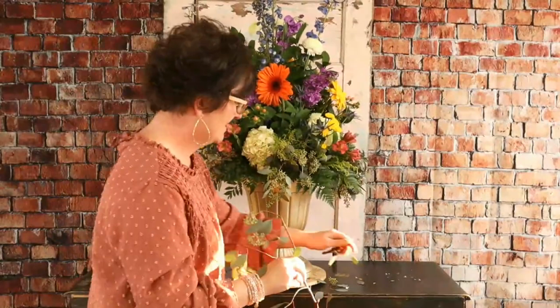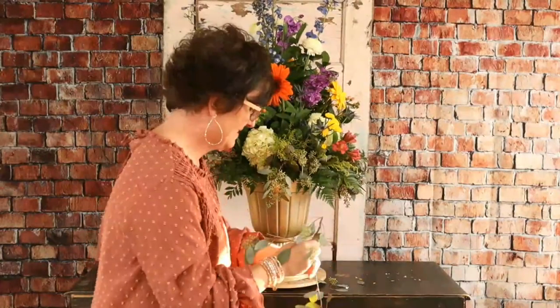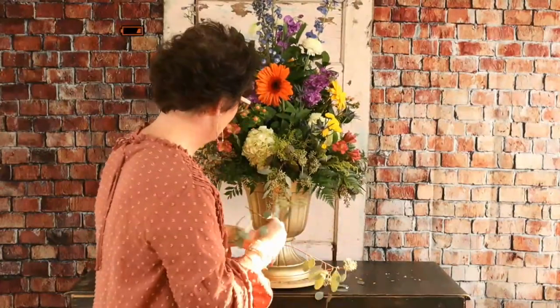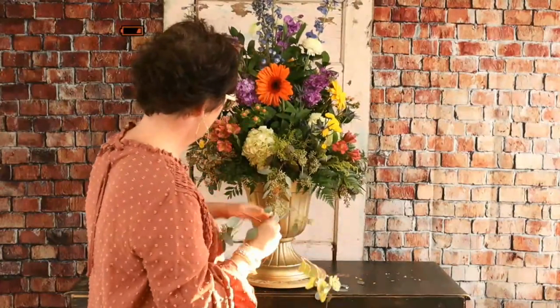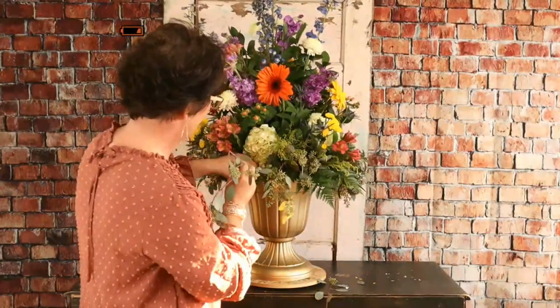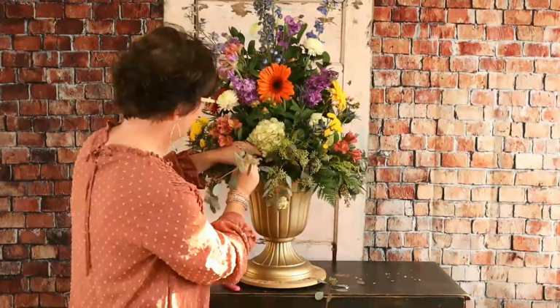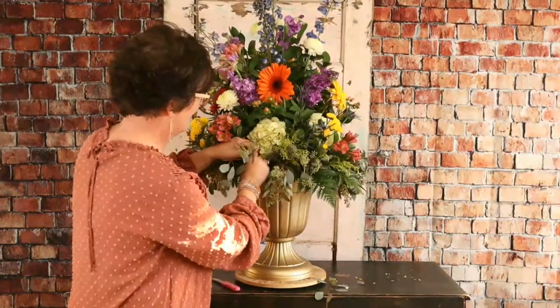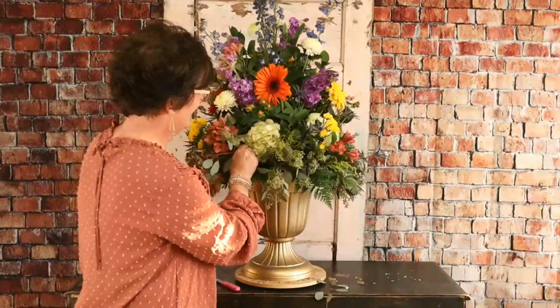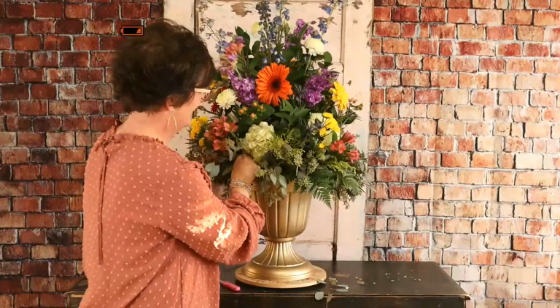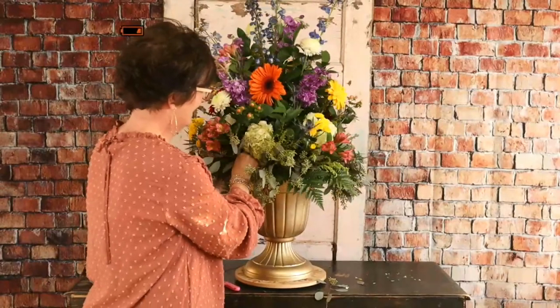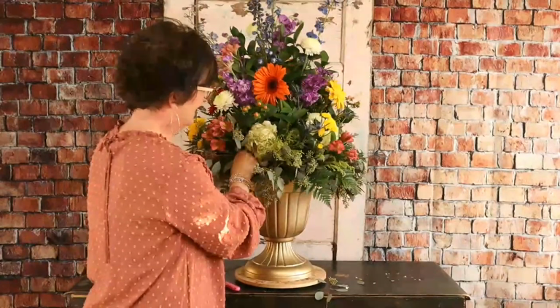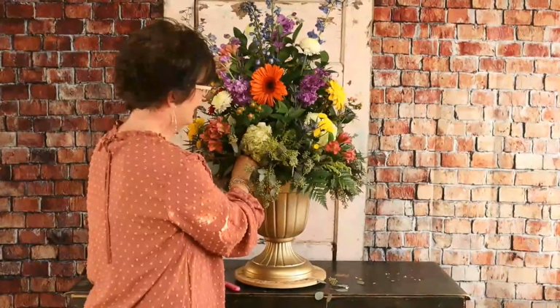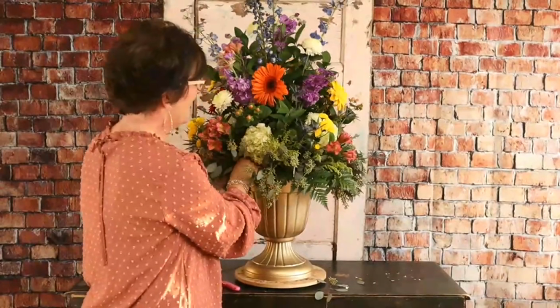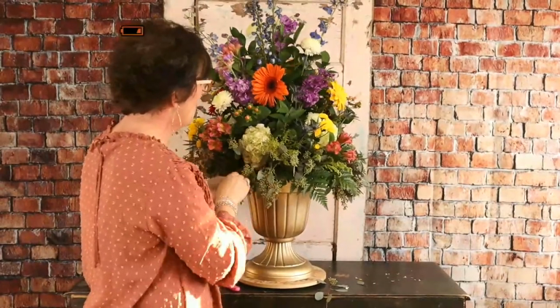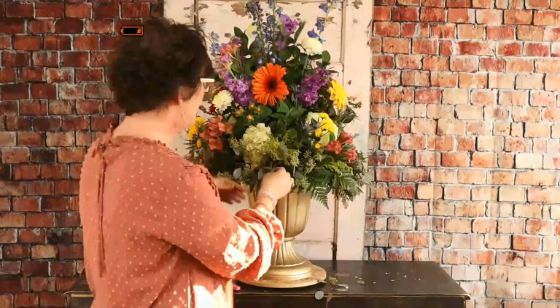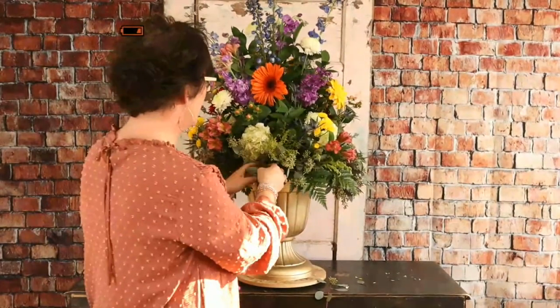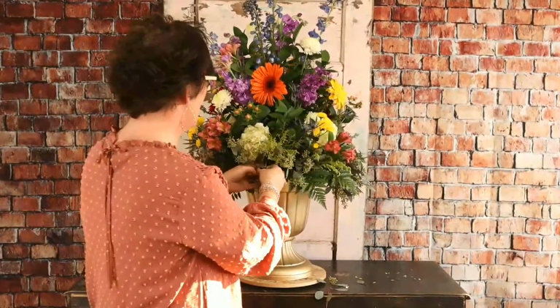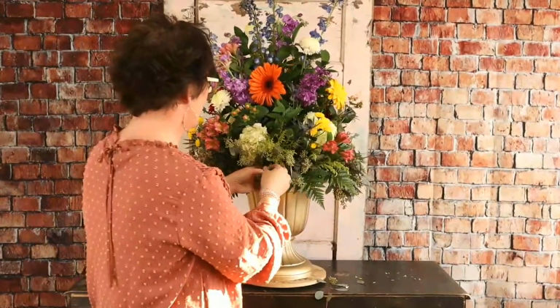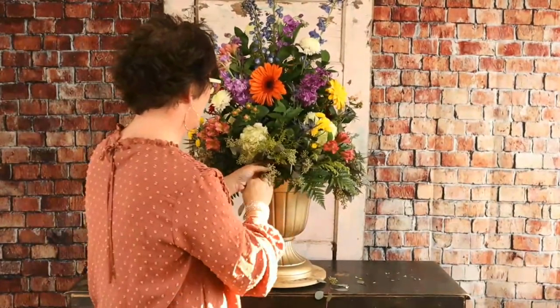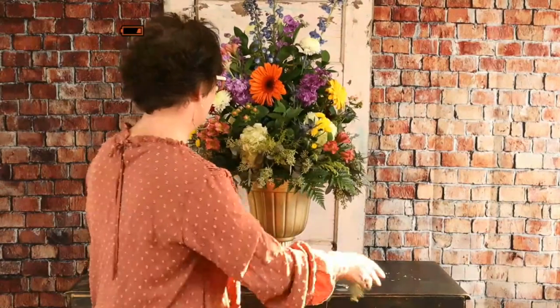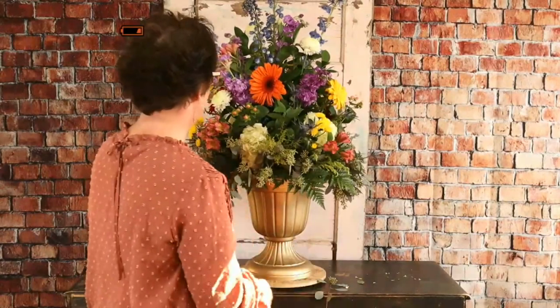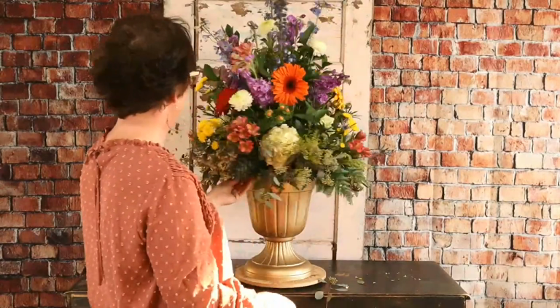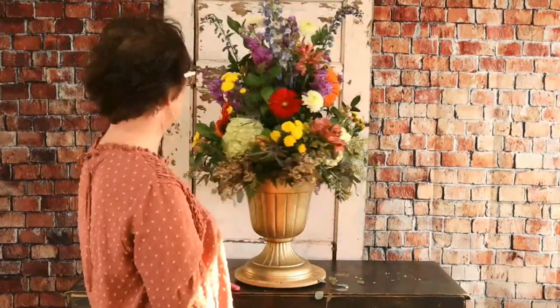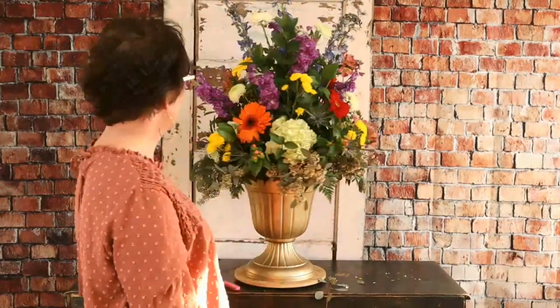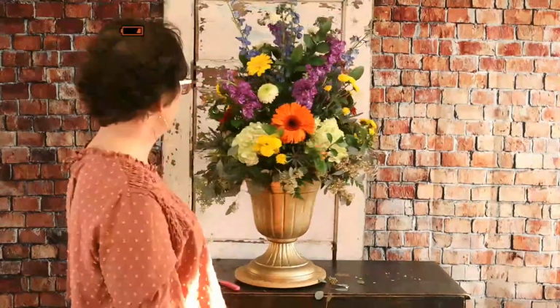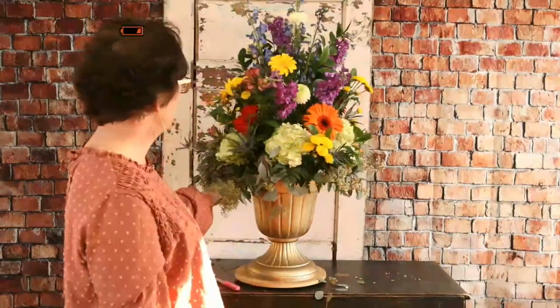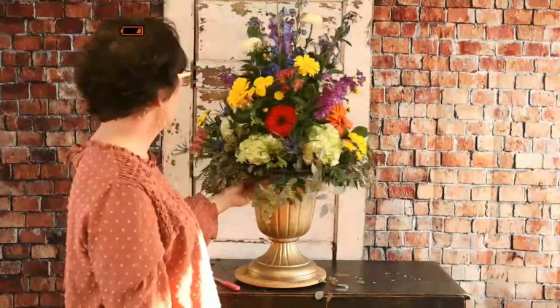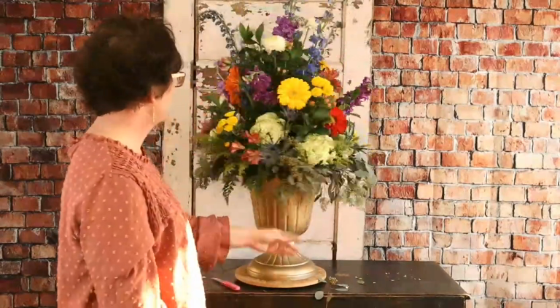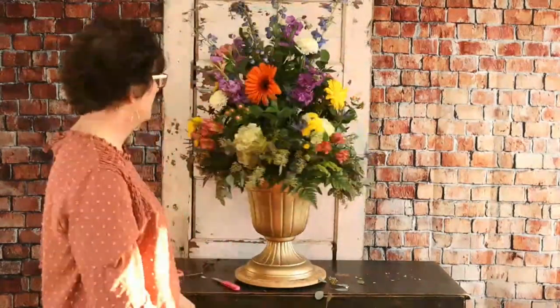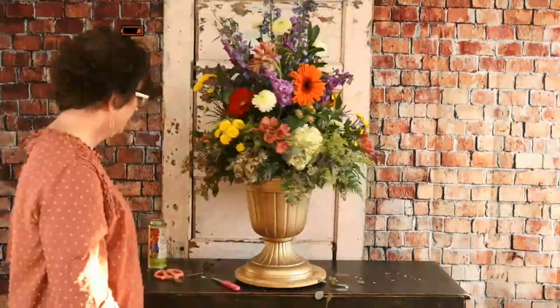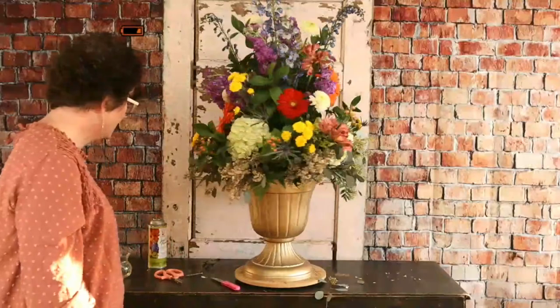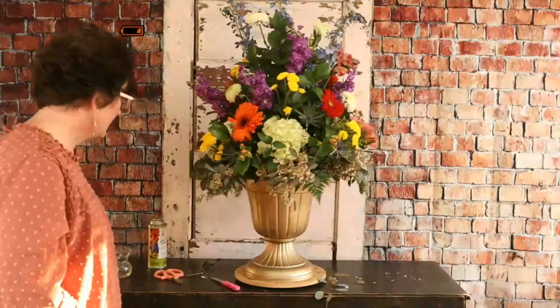Julie says she loves weeds and her mom loved wildflowers — she made her casket spray with tons of wildflowers. I bet it was so lovely. And there is our finished arrangement!